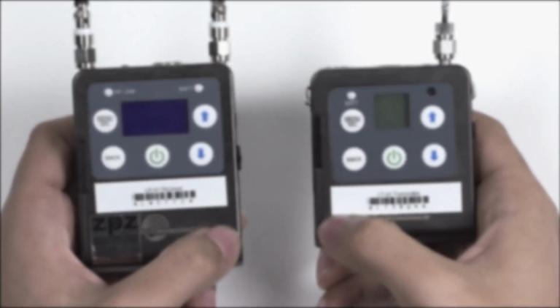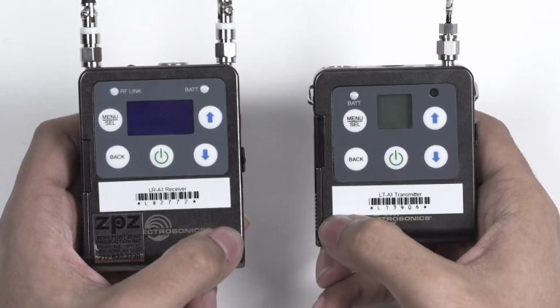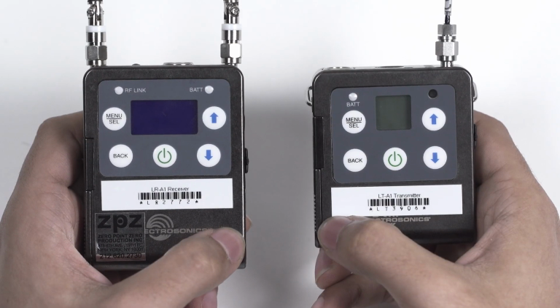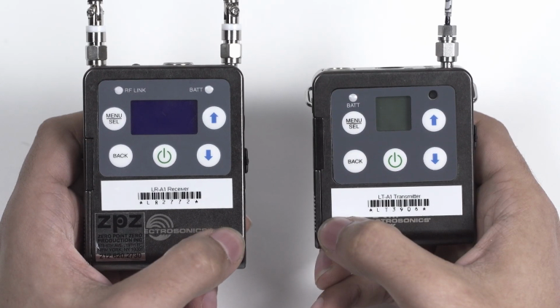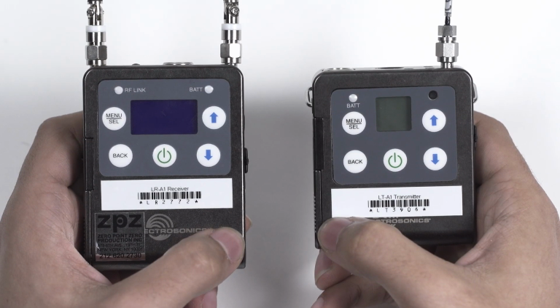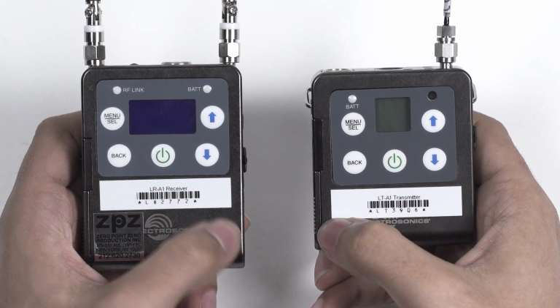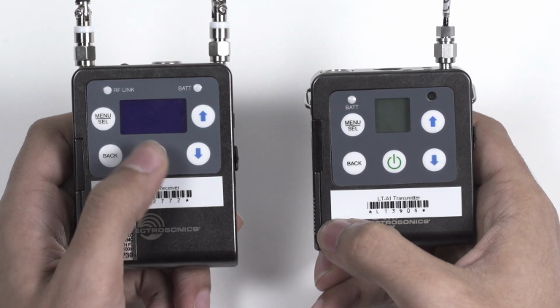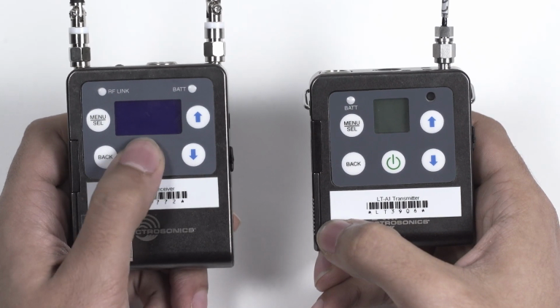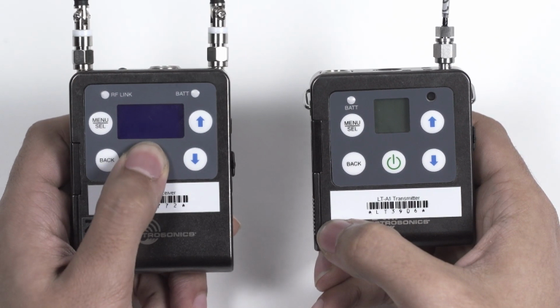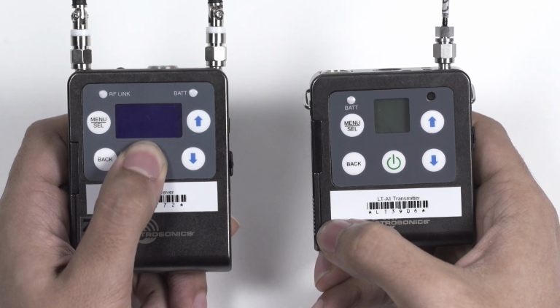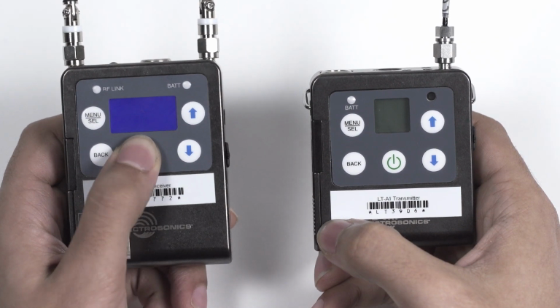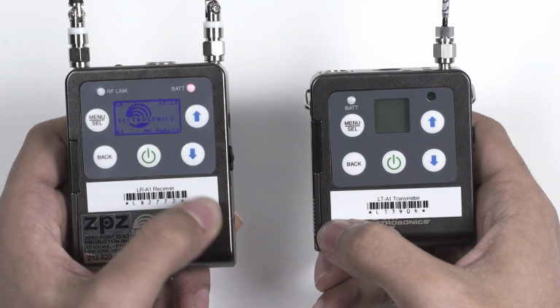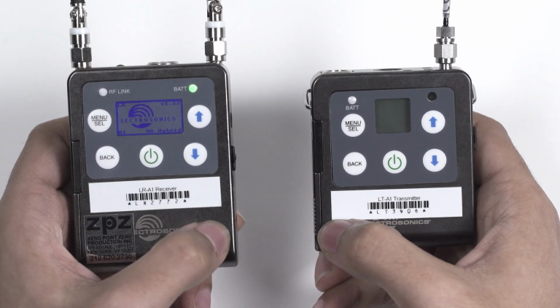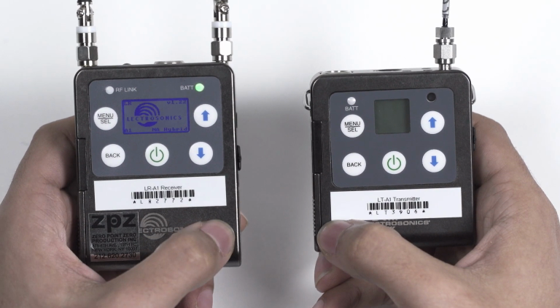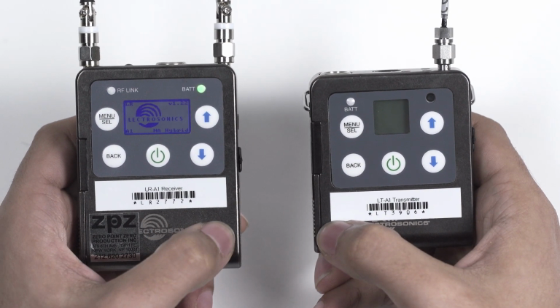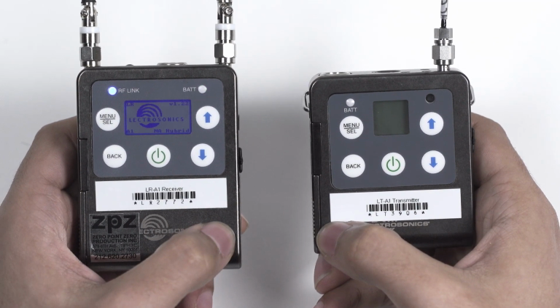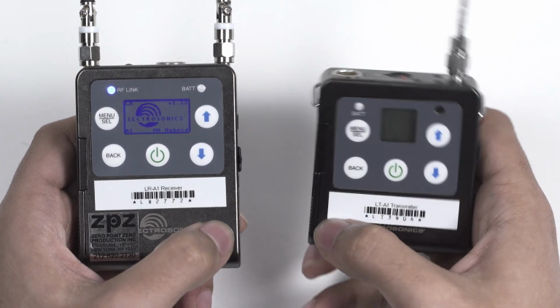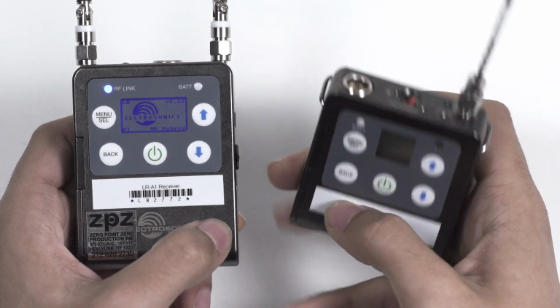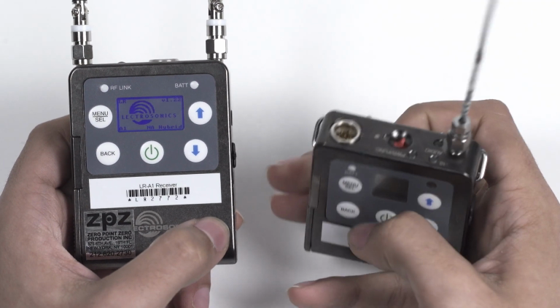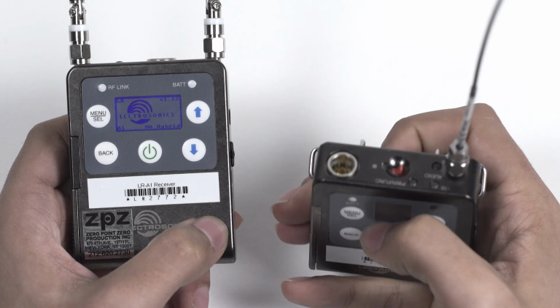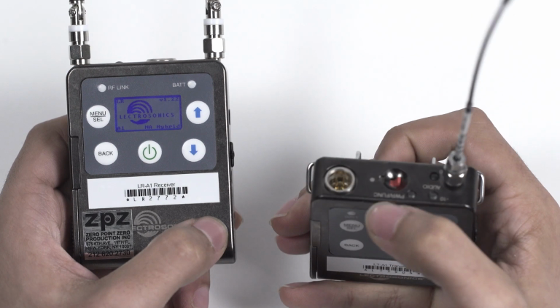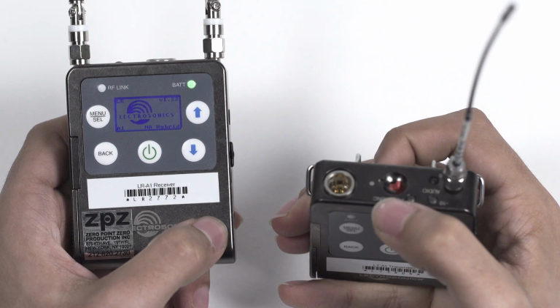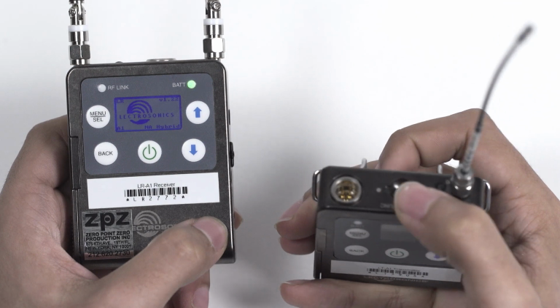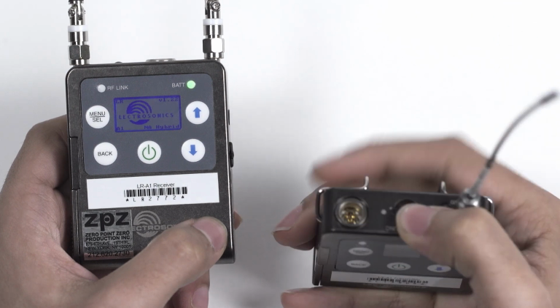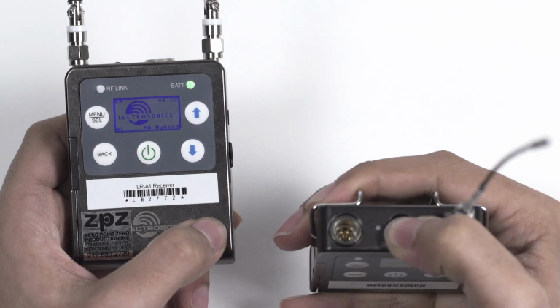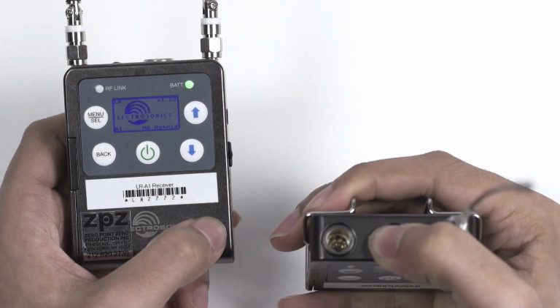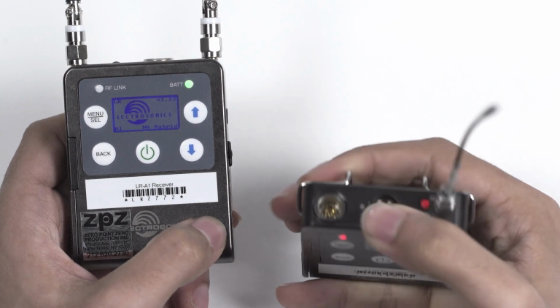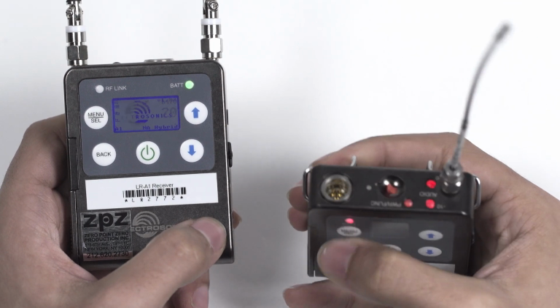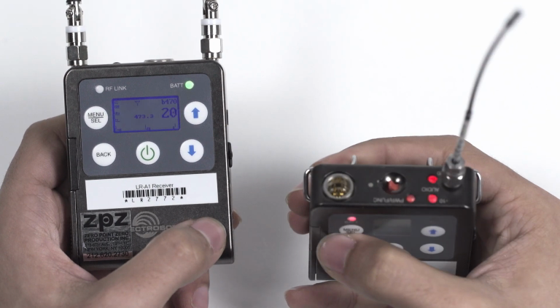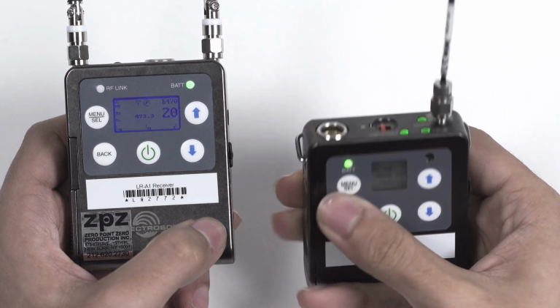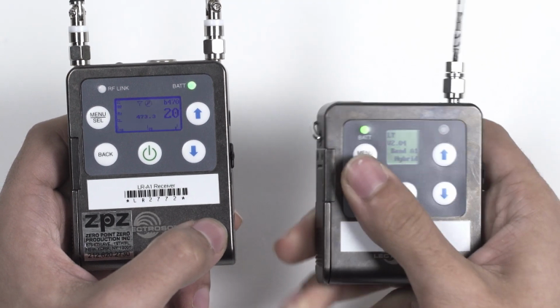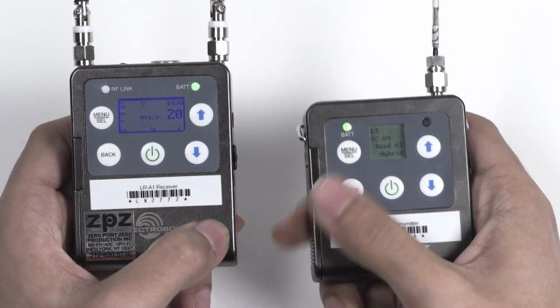To turn the LR receiver on, simply press the power button. To turn the LT transmitter on, flip the small red switch at the top.